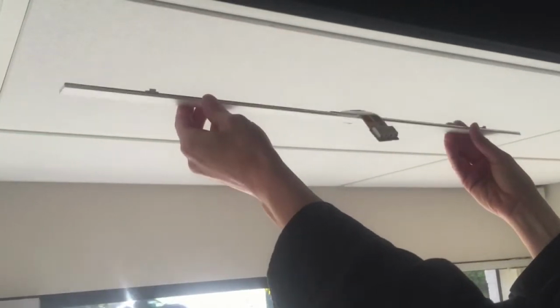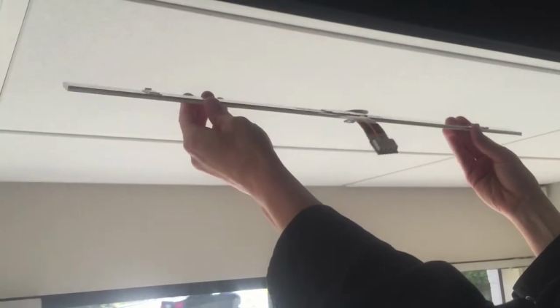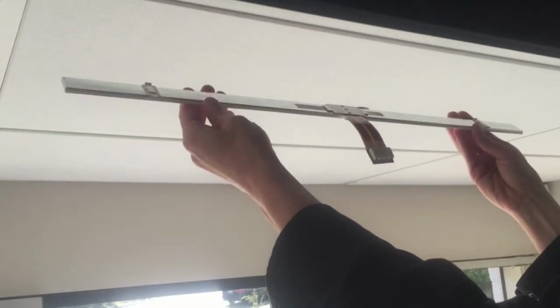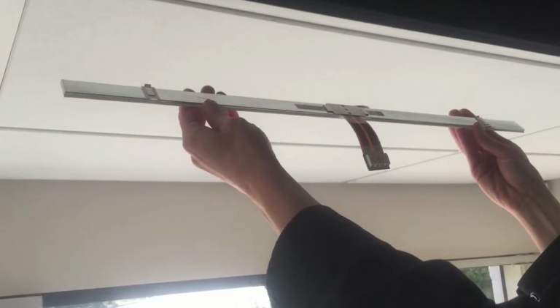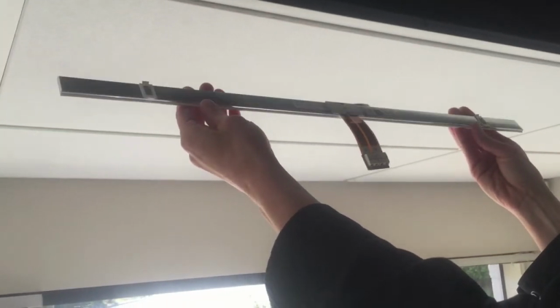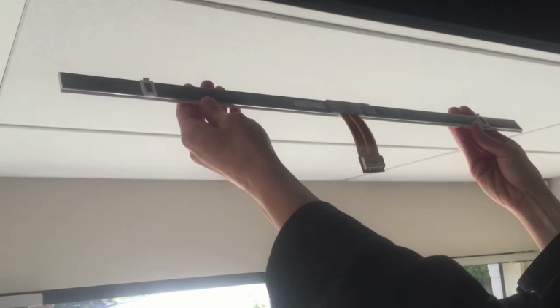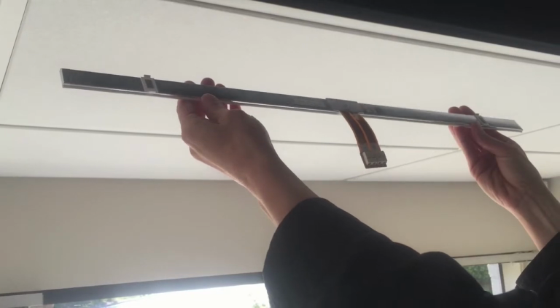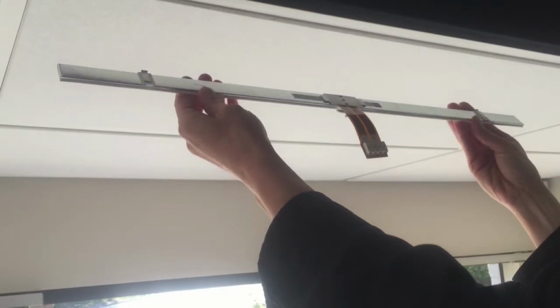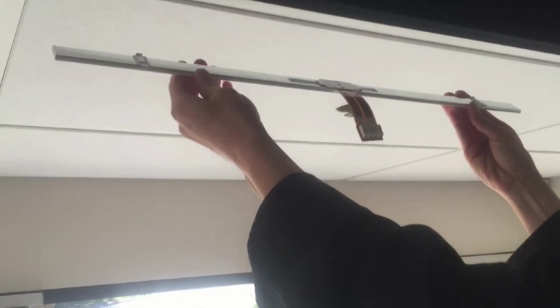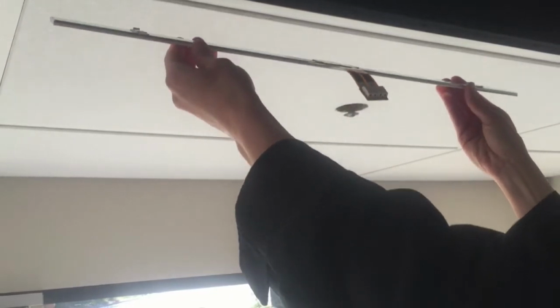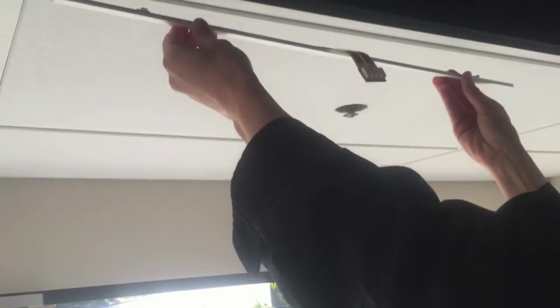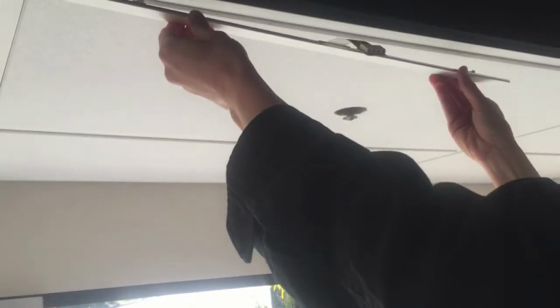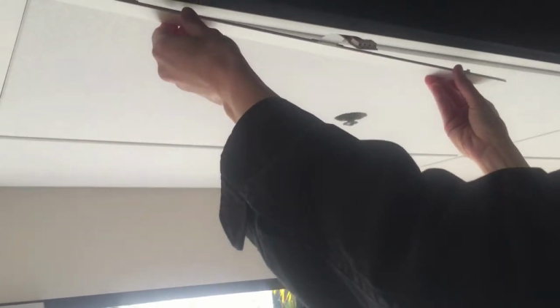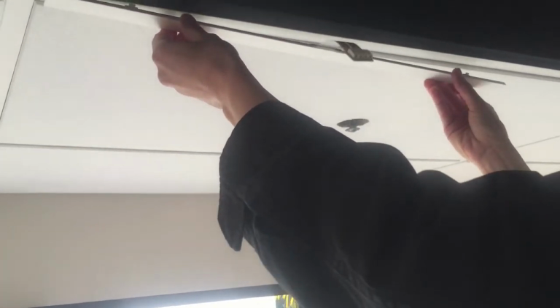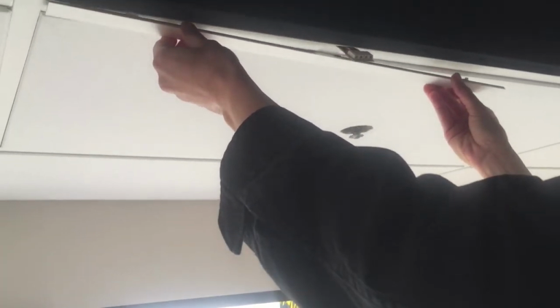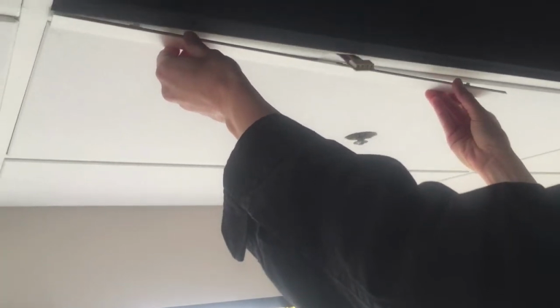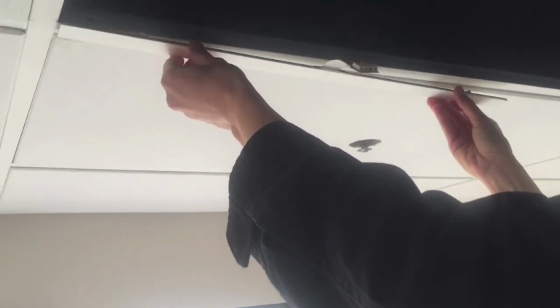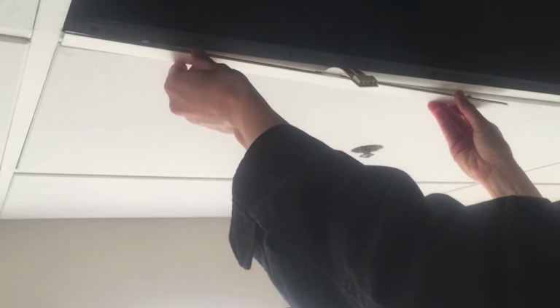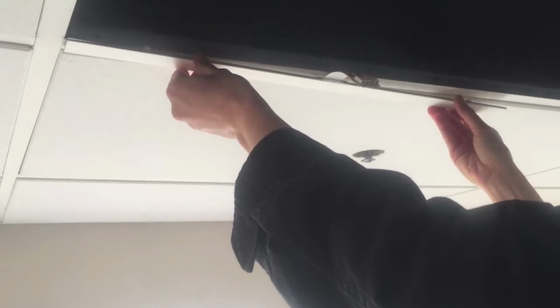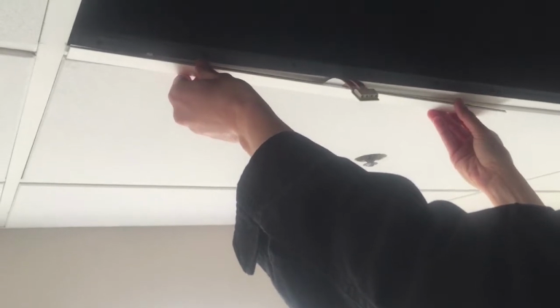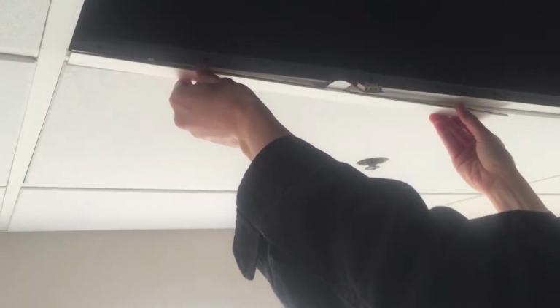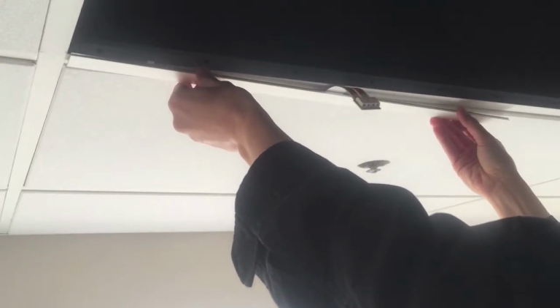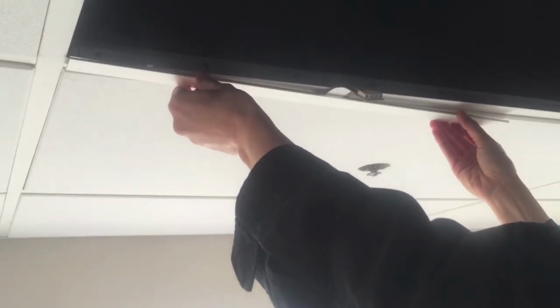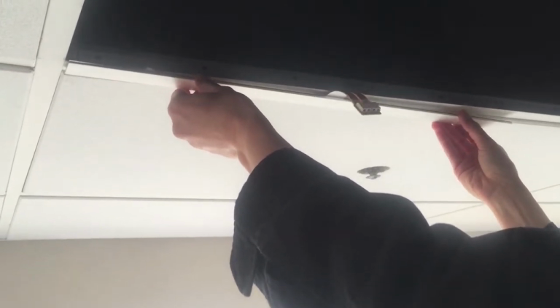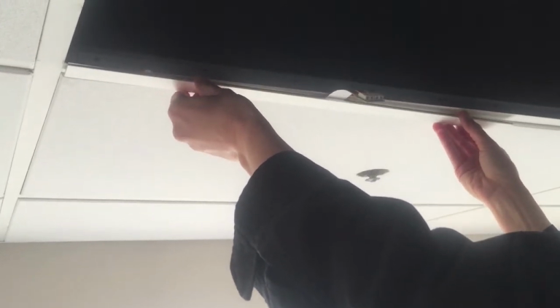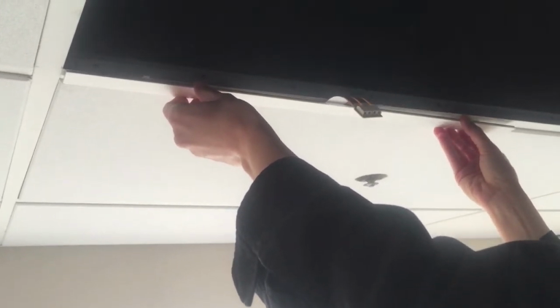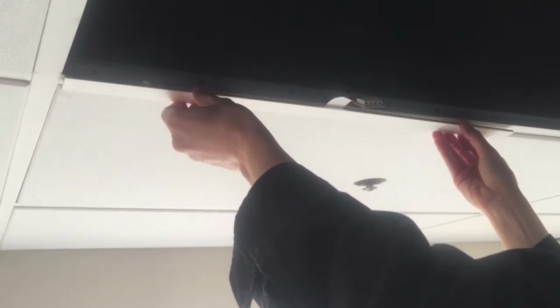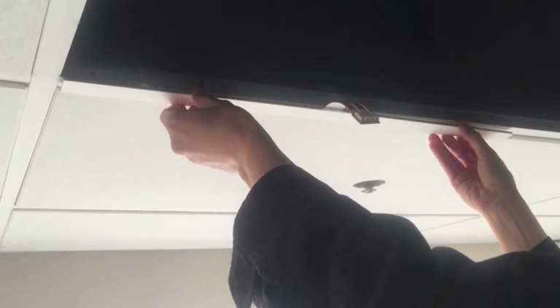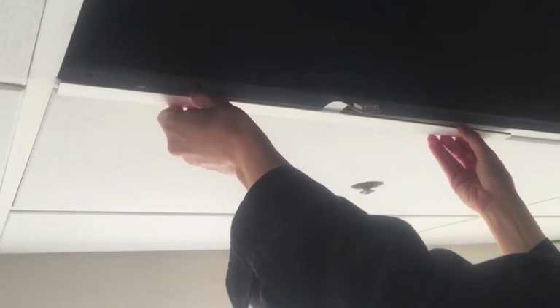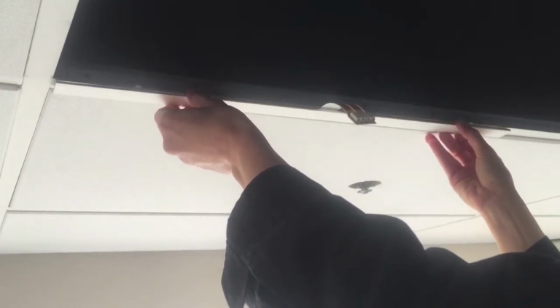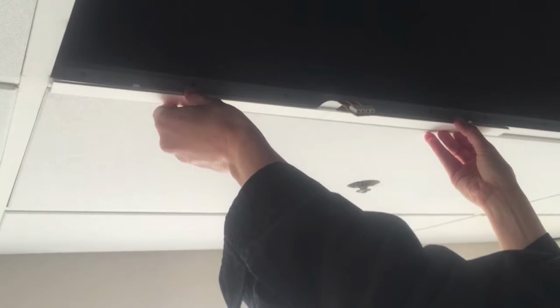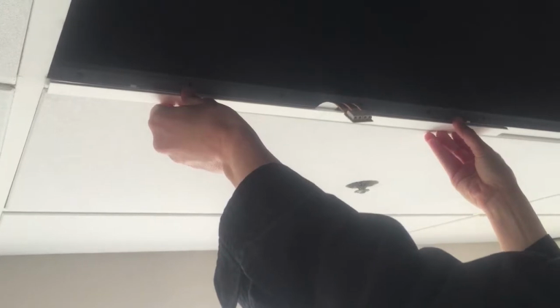Attach the AirLite Linear T-bar SC to the T-bar — it will snap into place. Make sure the alignment clips are centered on the T-bar. The clips will ensure adjacent light sources are aligned to each other.